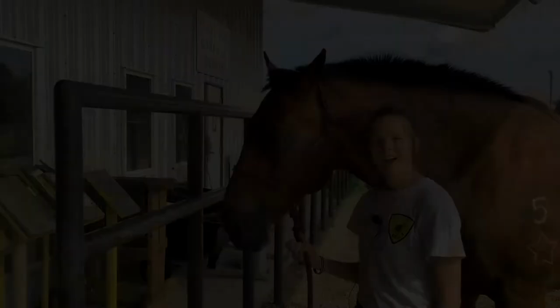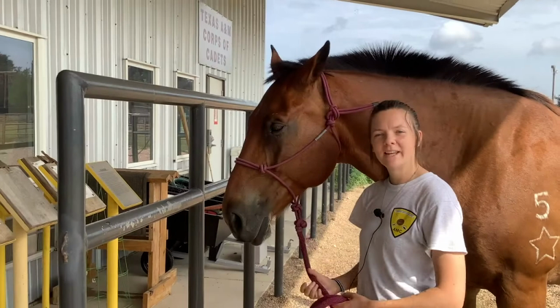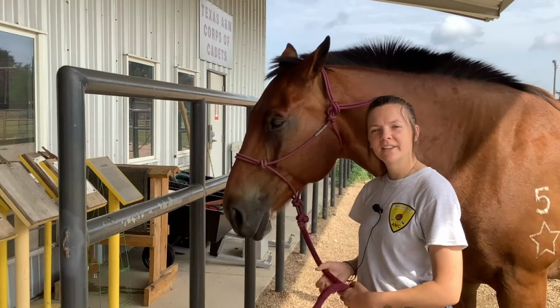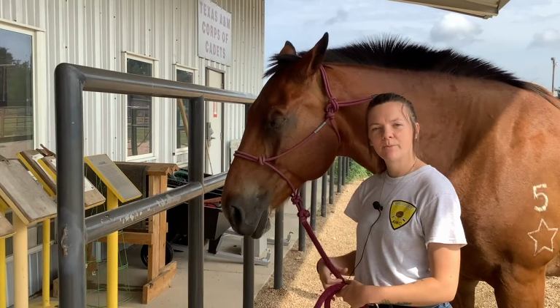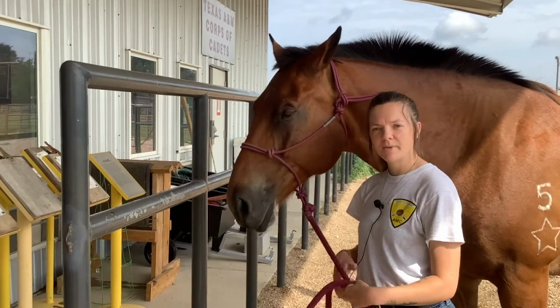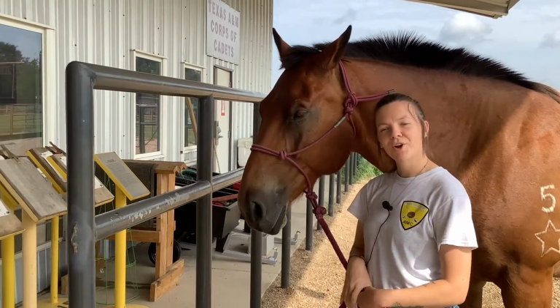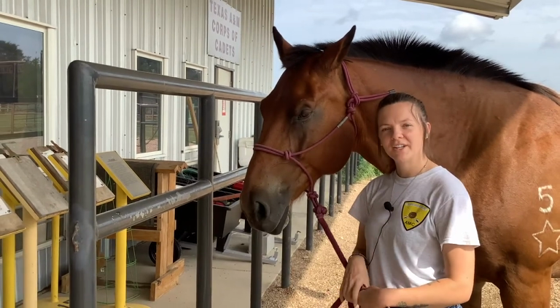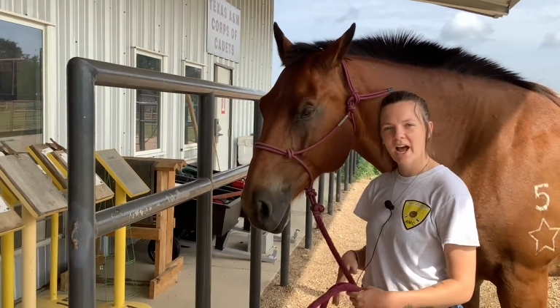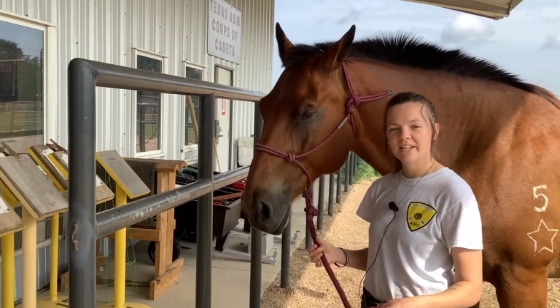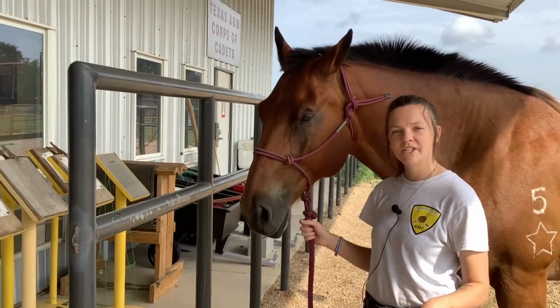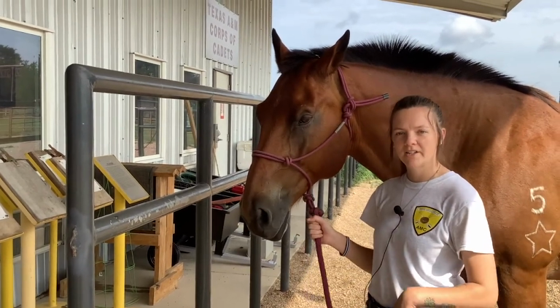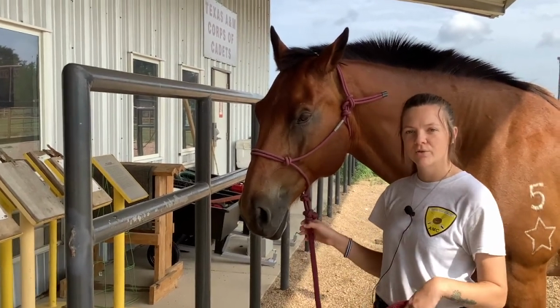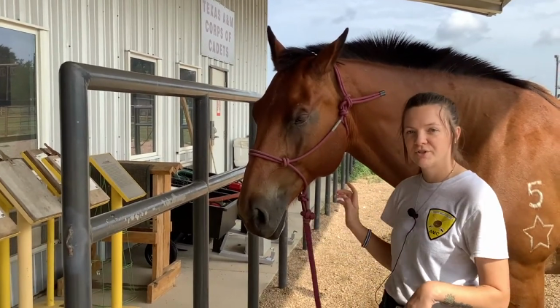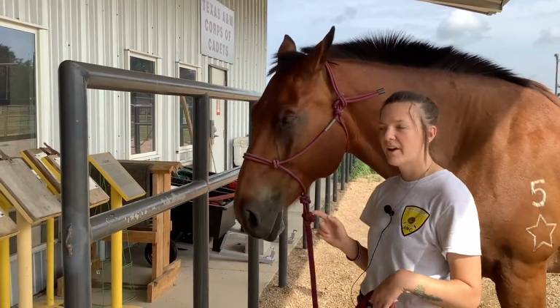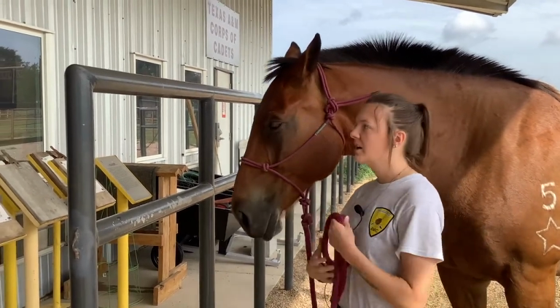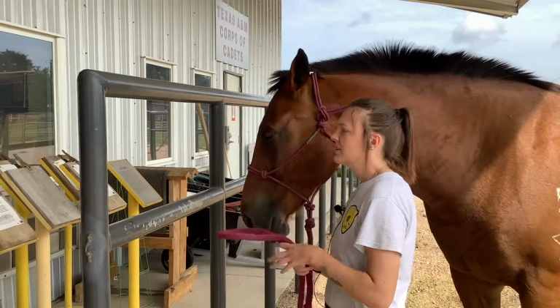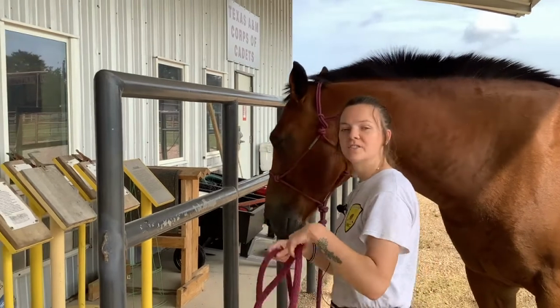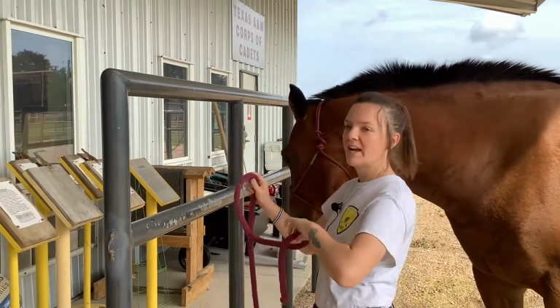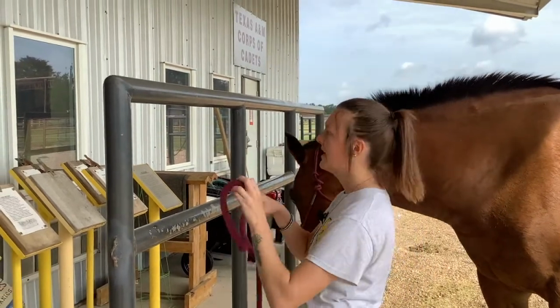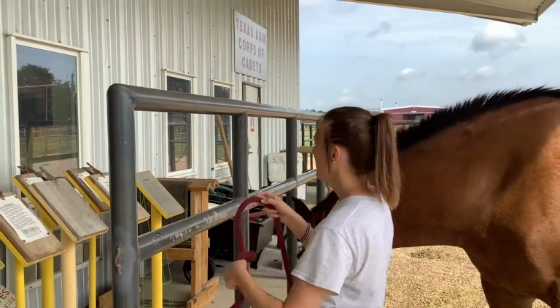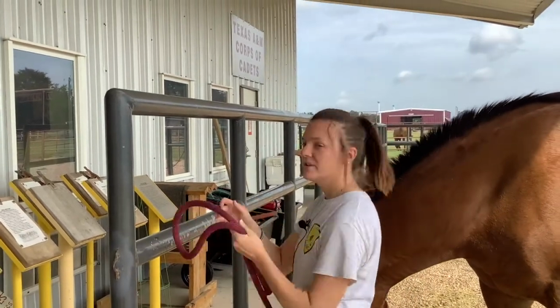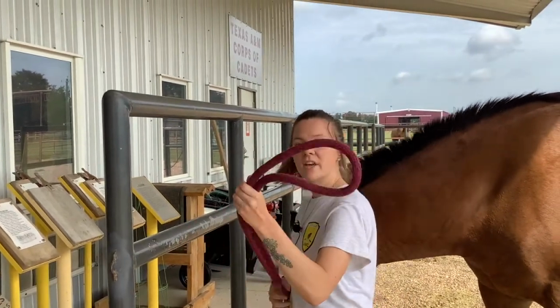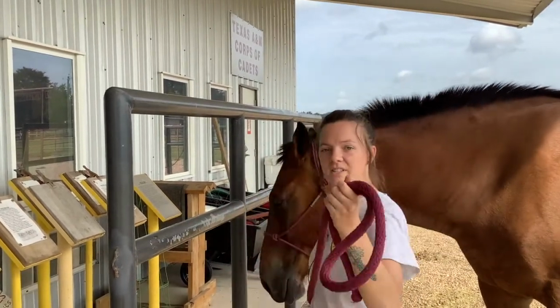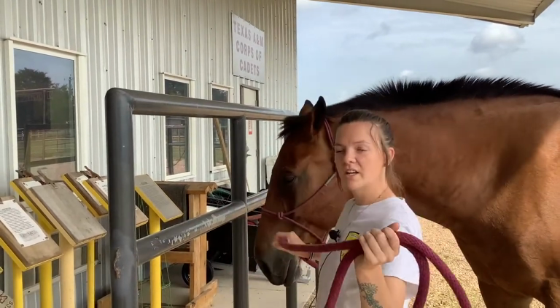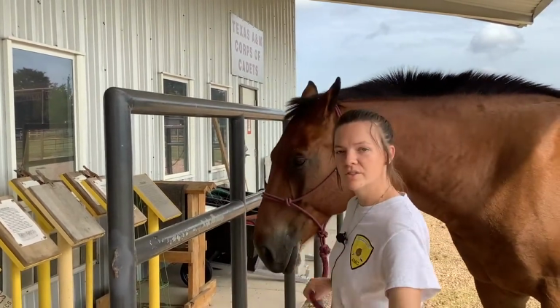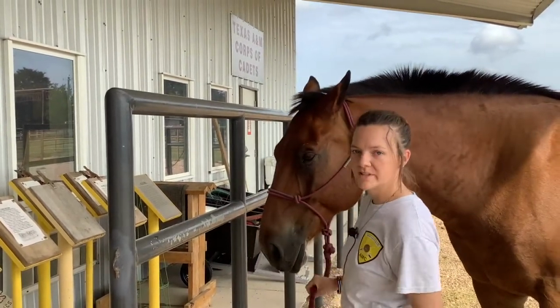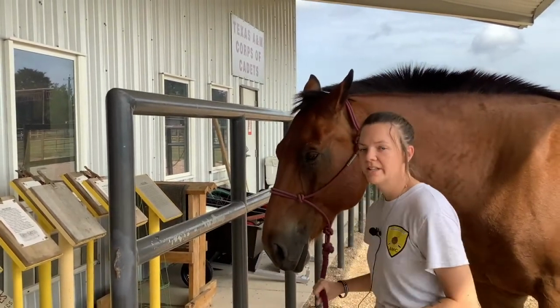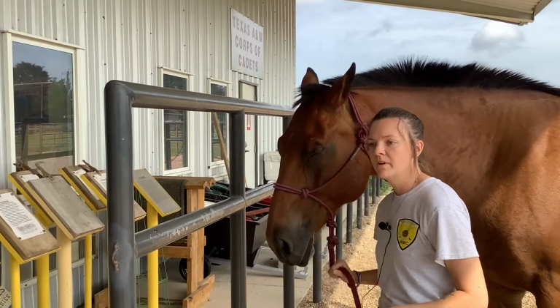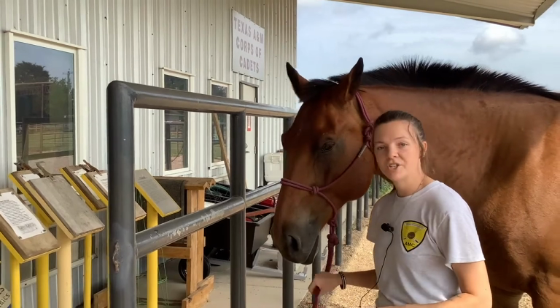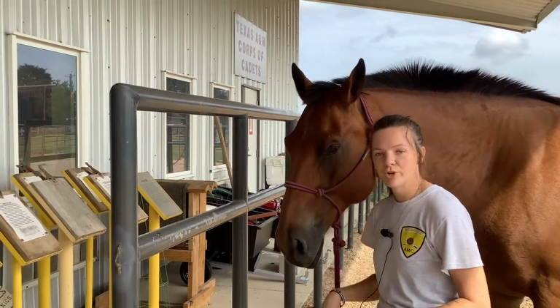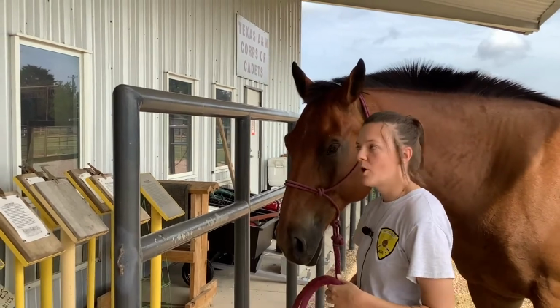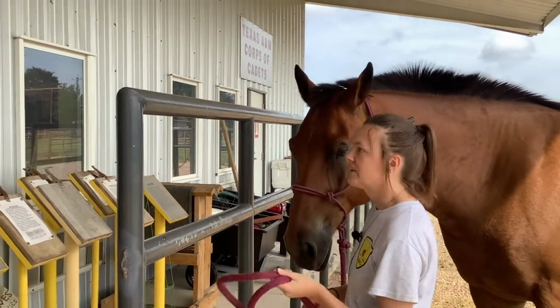Hi, my name is Caroline Lambert. I'm a student worker here at the Cav and today I'm going to teach you how to tie your horse to the tie rack. This is called the Cav knot. We do this so that our horses cannot get loose while we're saddling them, brushing them, grooming them, all that good stuff.